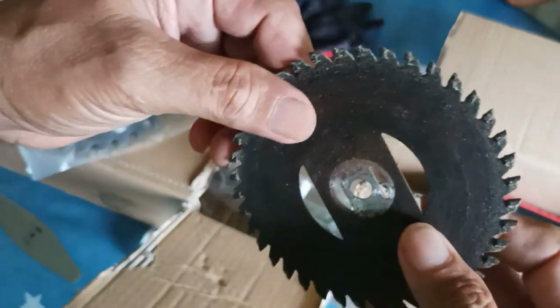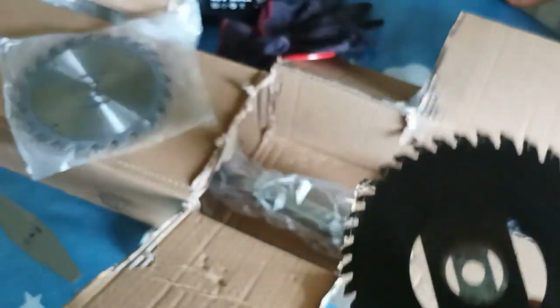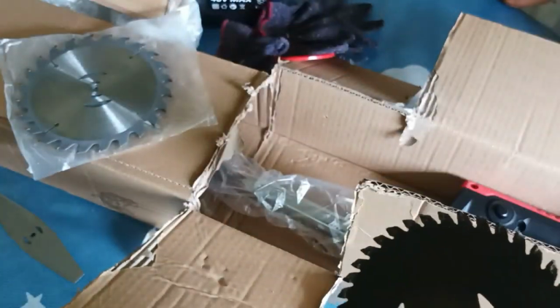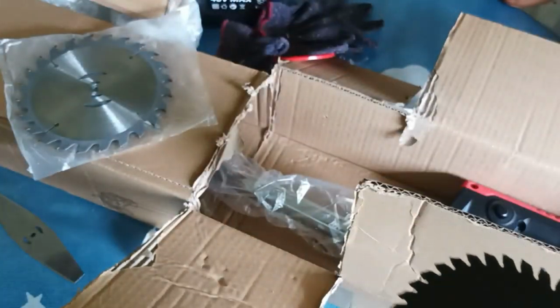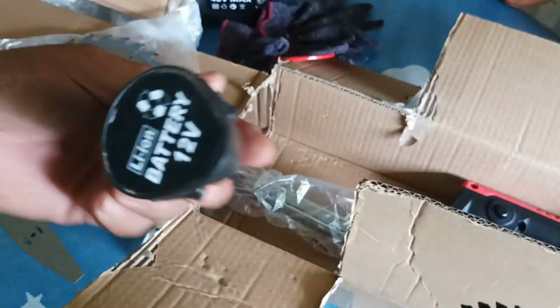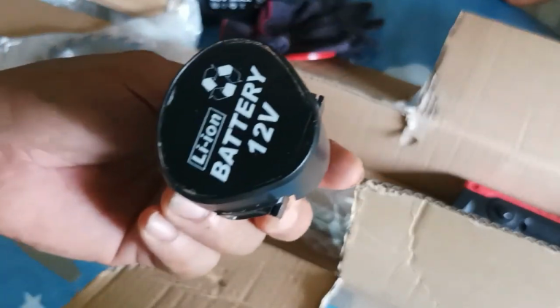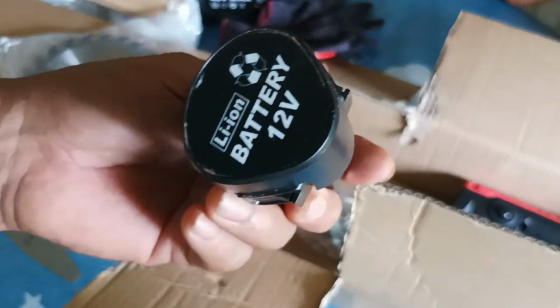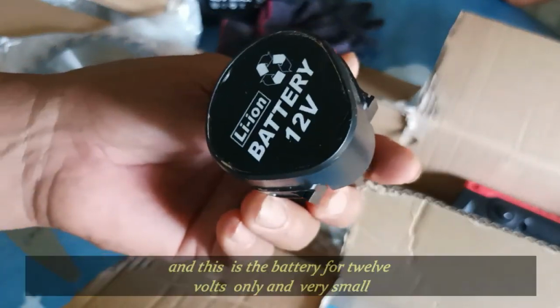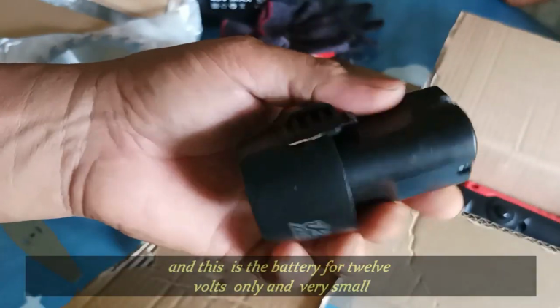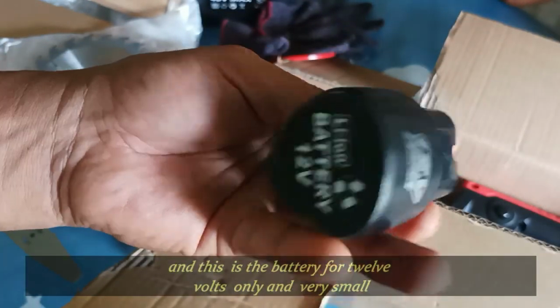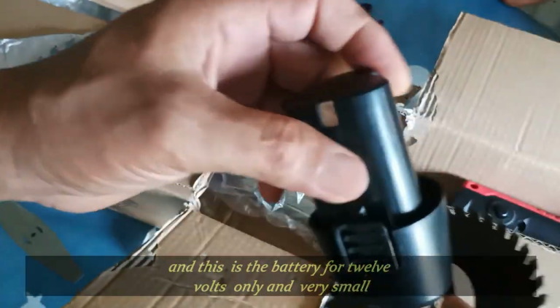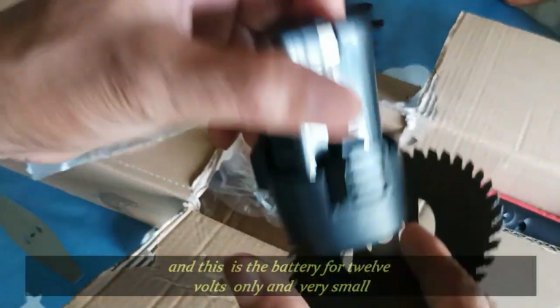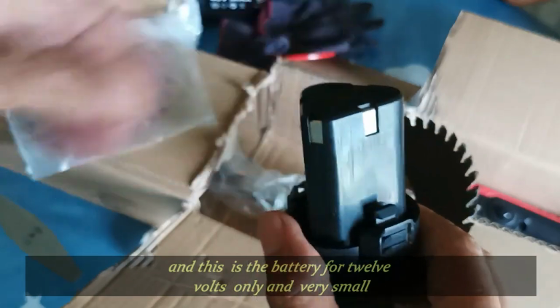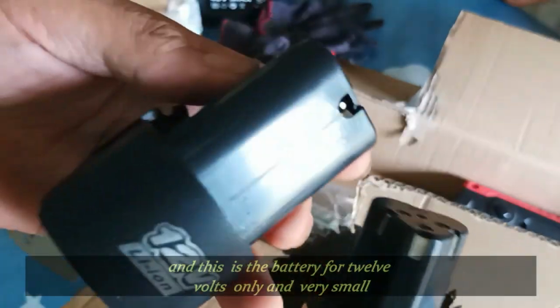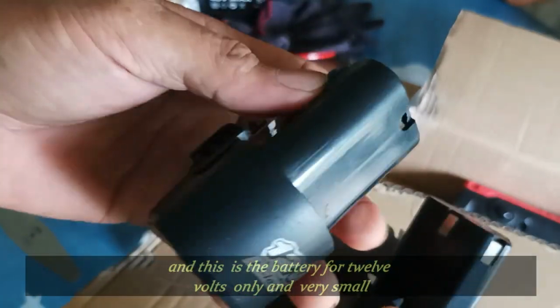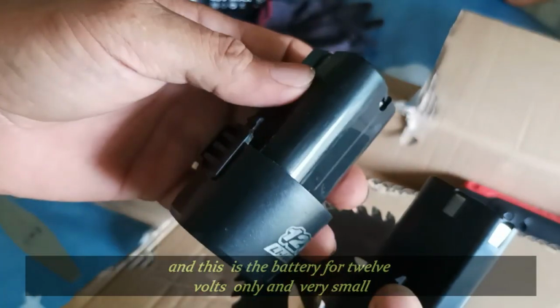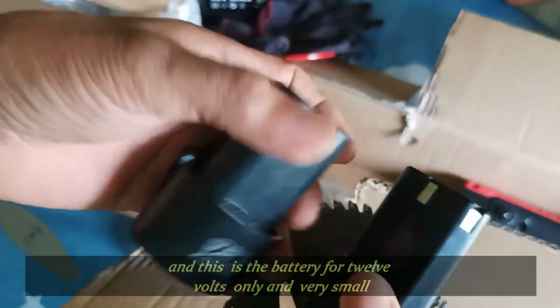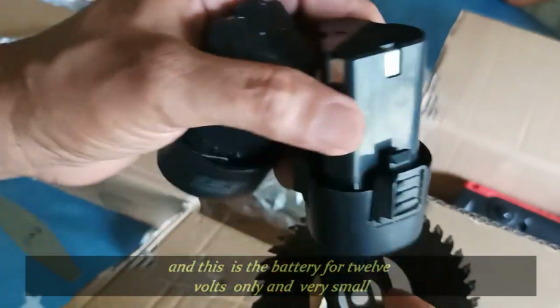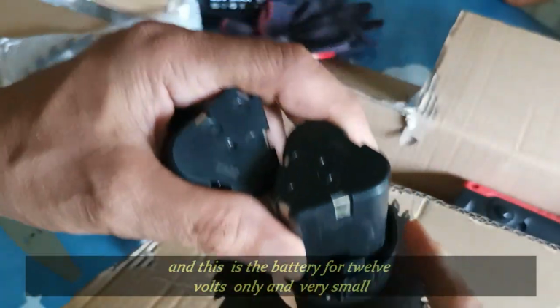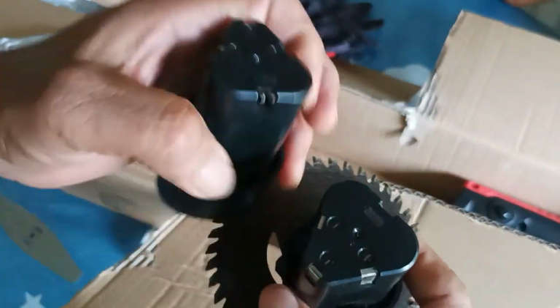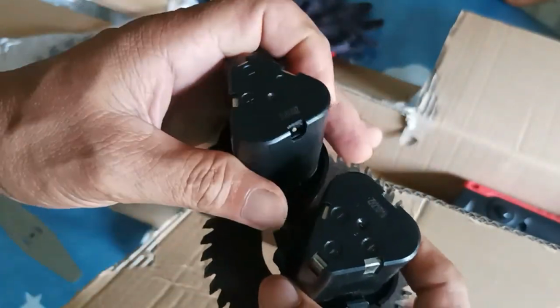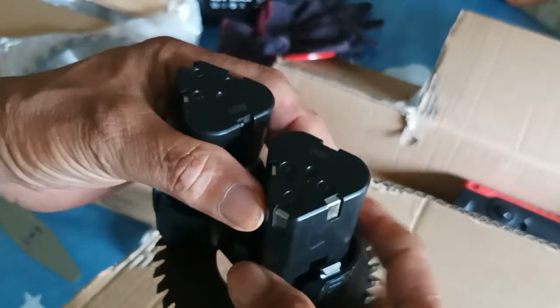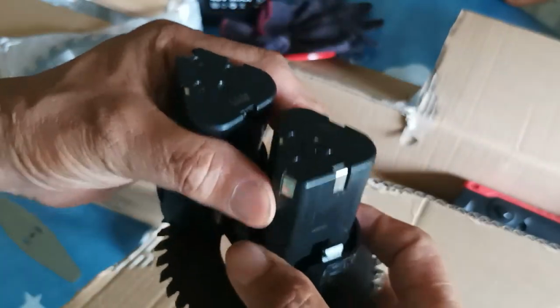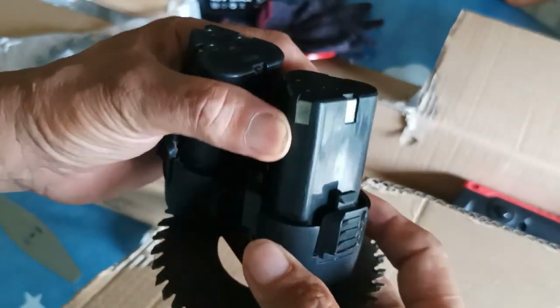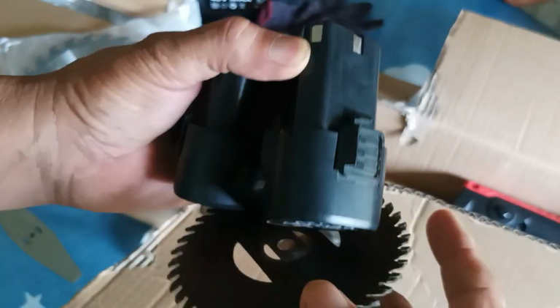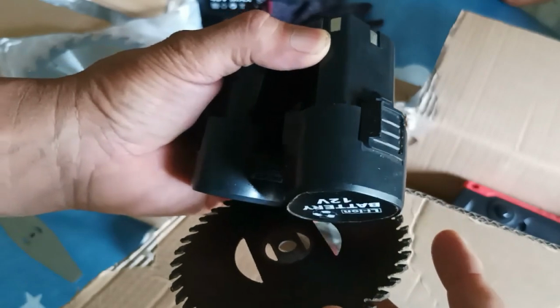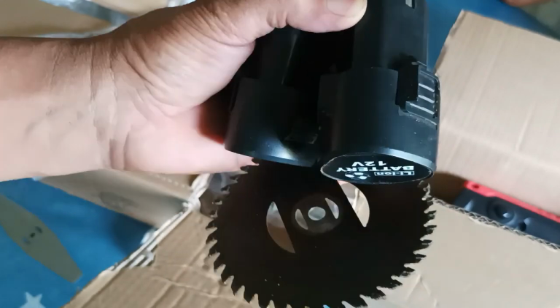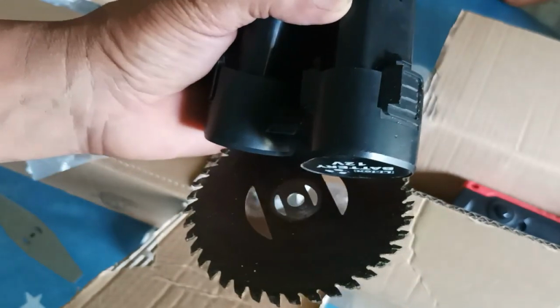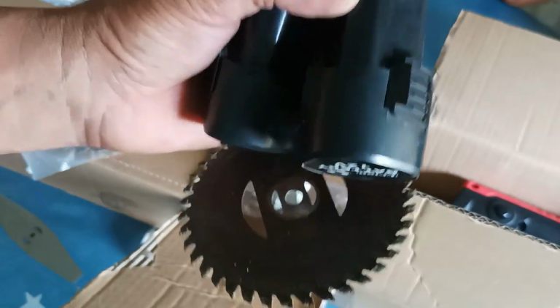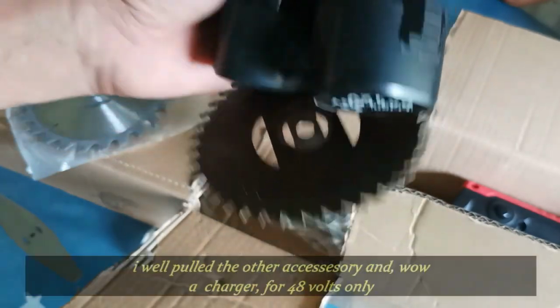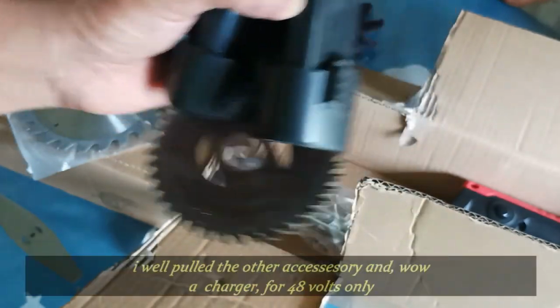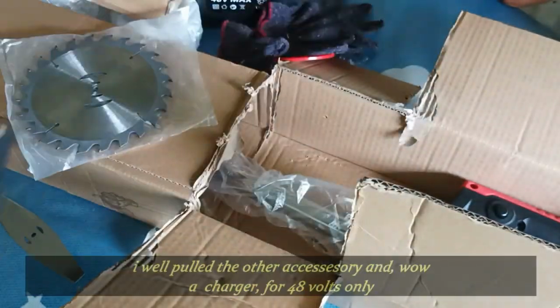At ito yung battery sa 12 volts namin — maliit lang siya. At madali itong maubusan. Pero pwede pa siyang gumana dahil ginagamit ito ng isang araw, sa maliit na oras lang ang magagamit nito dahil madali siyang maubusan.